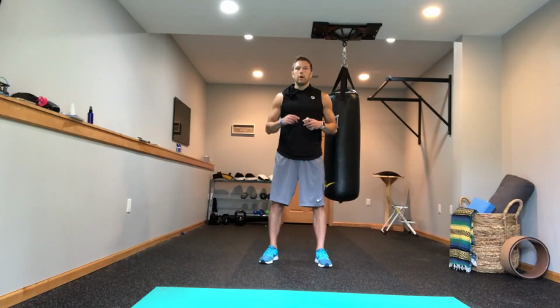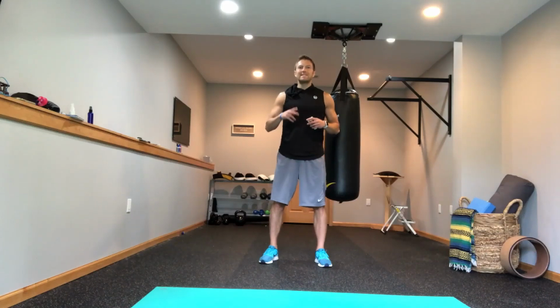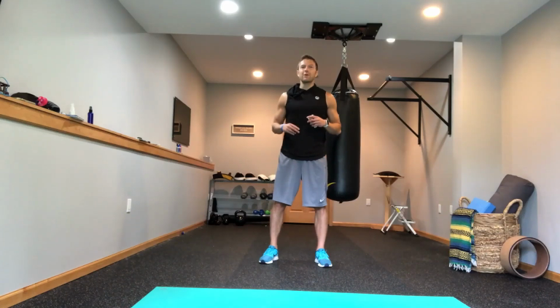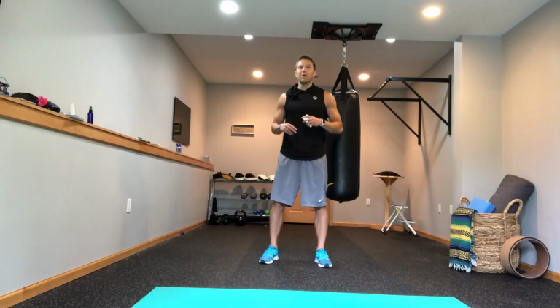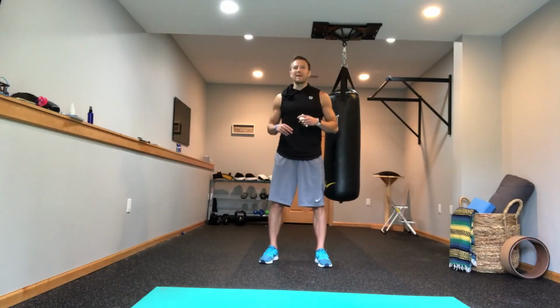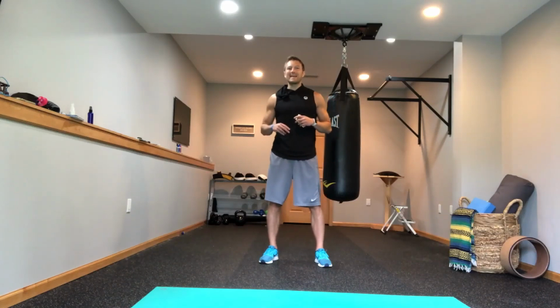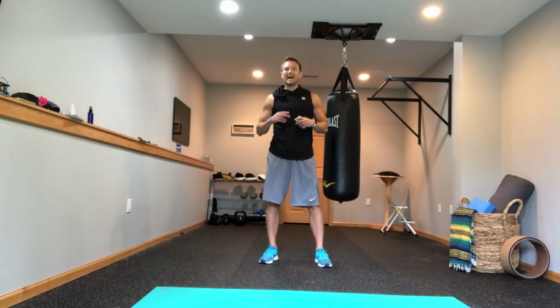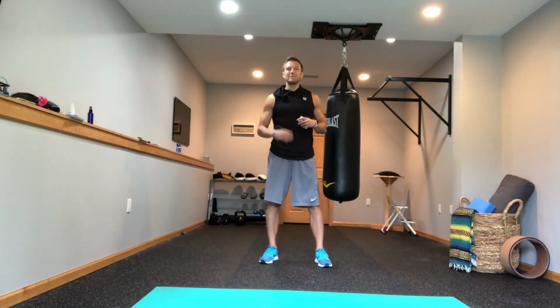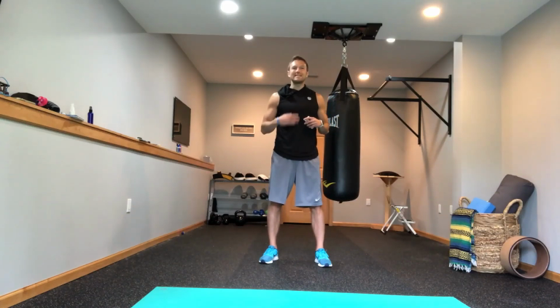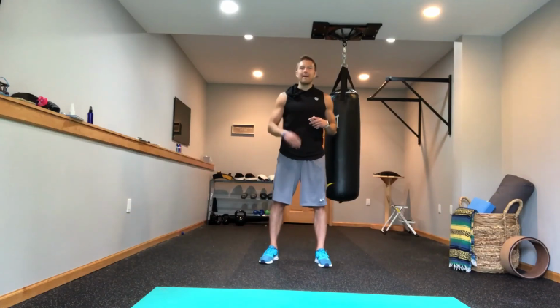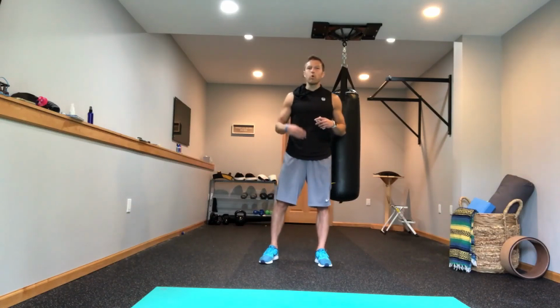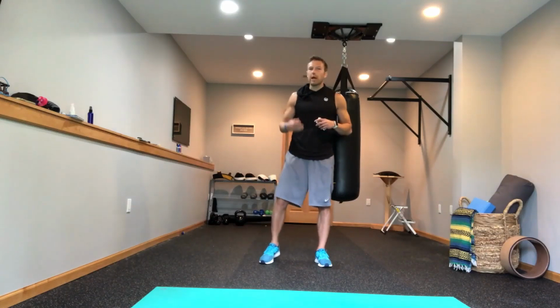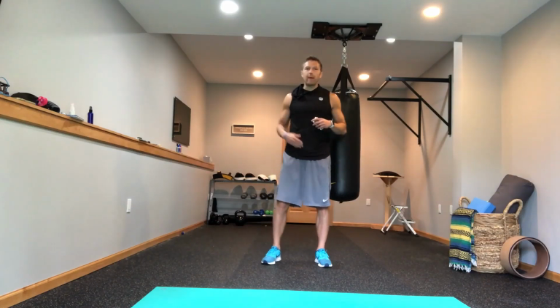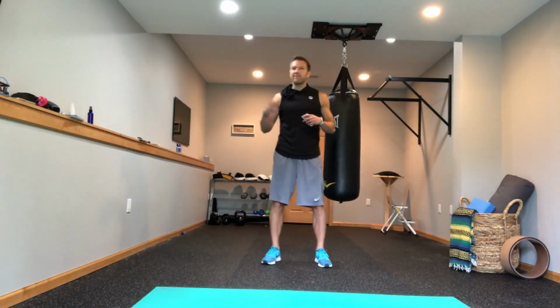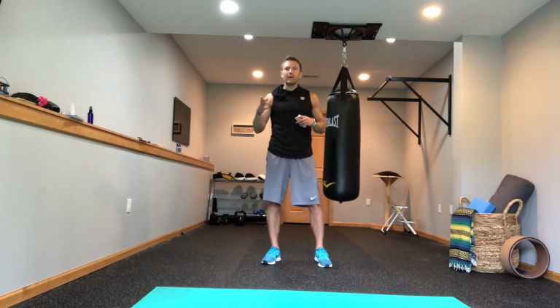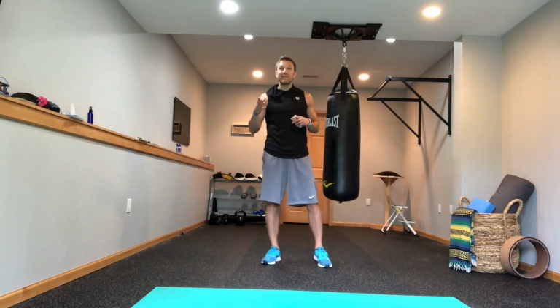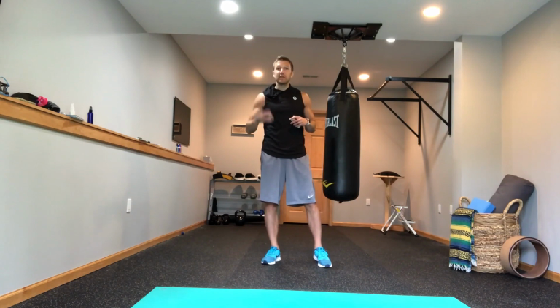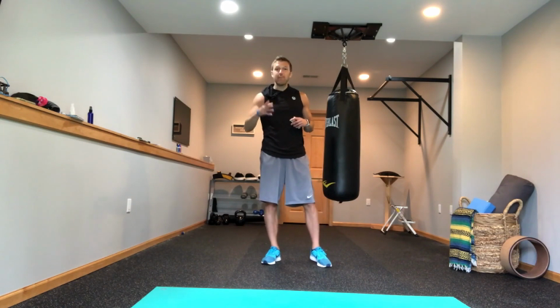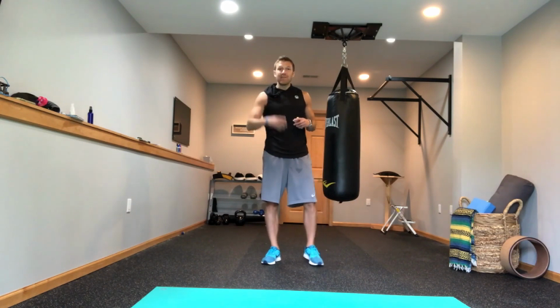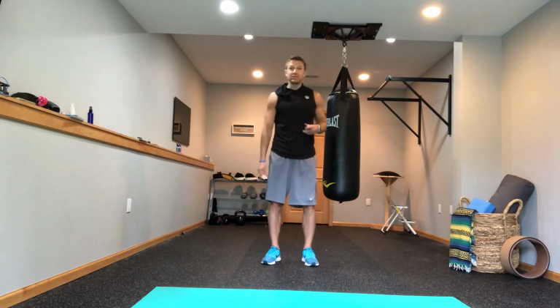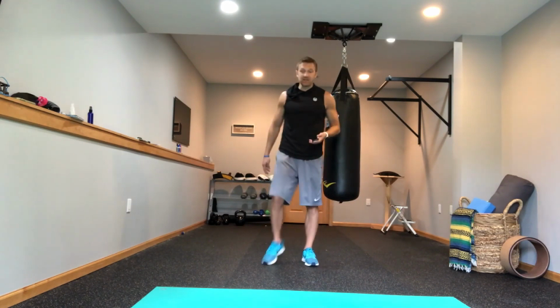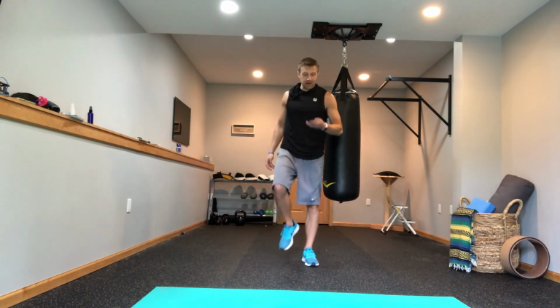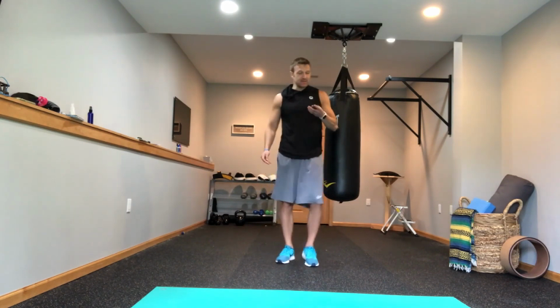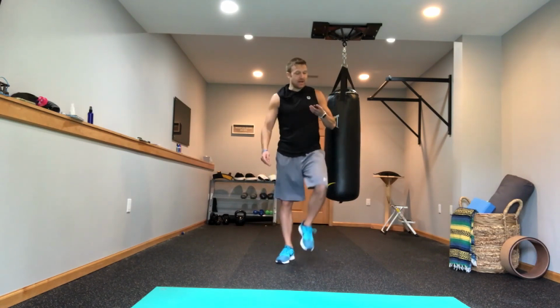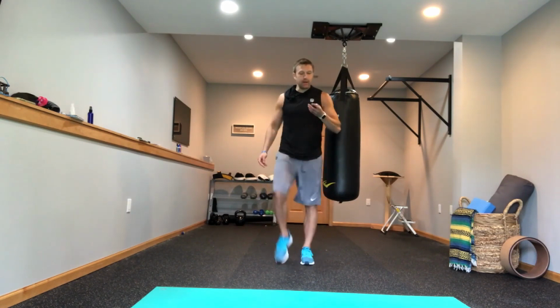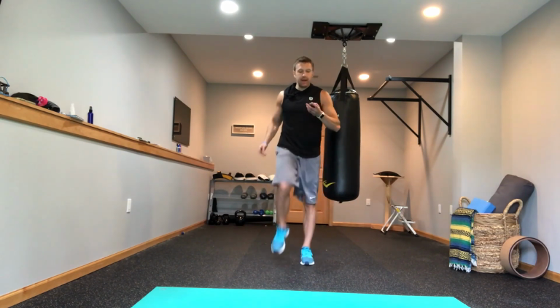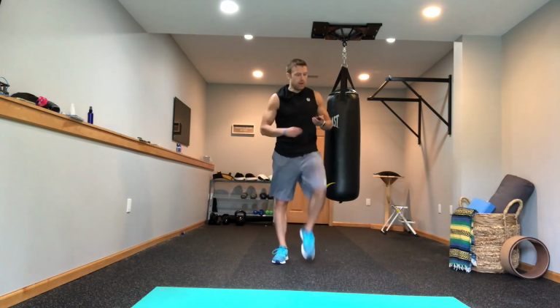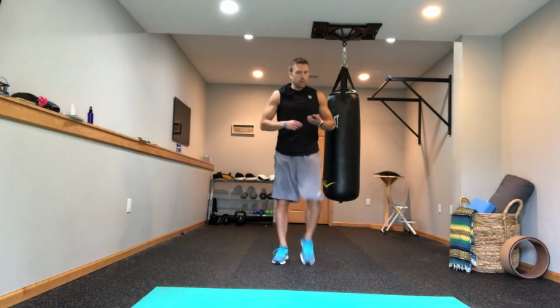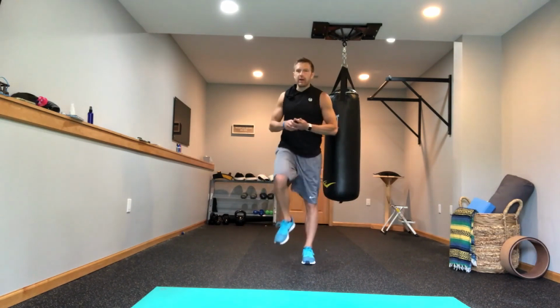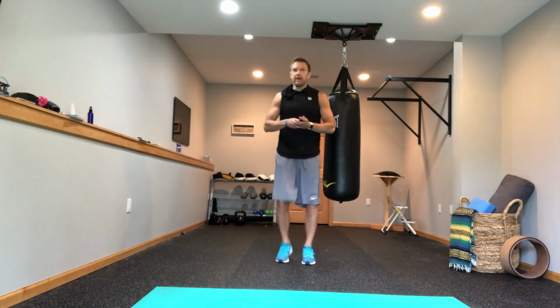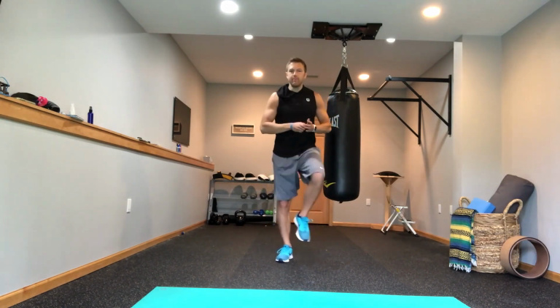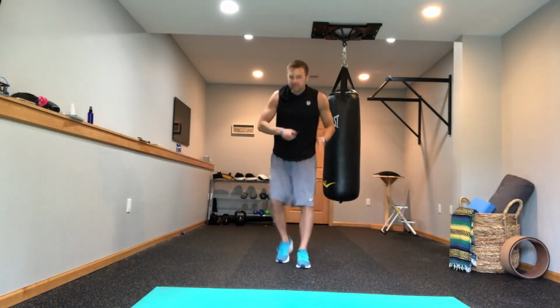Hey, it's Derek Waller. We've got a 1,000 step workout. I'm not even wasting any of your time. Let's just get started. I'm getting the timer right now. We're going 11 minutes.